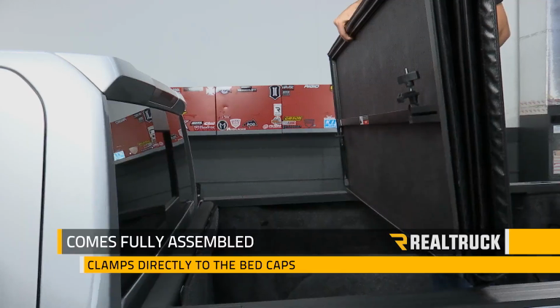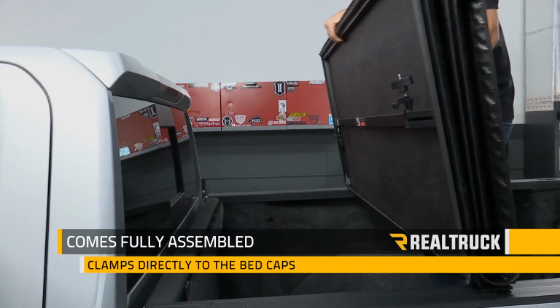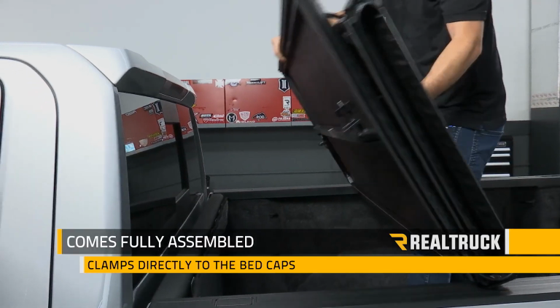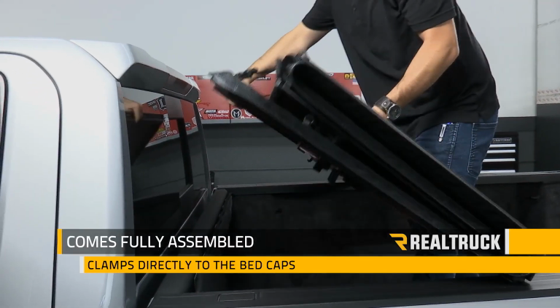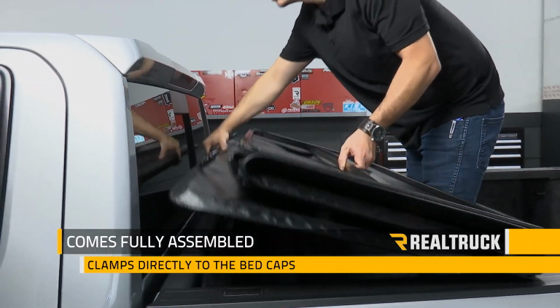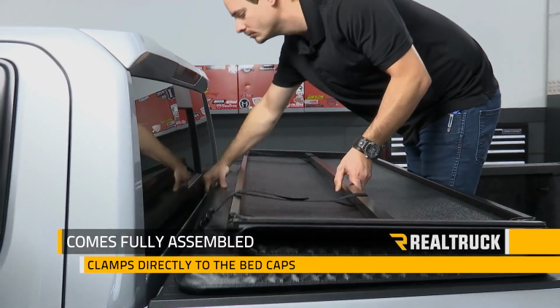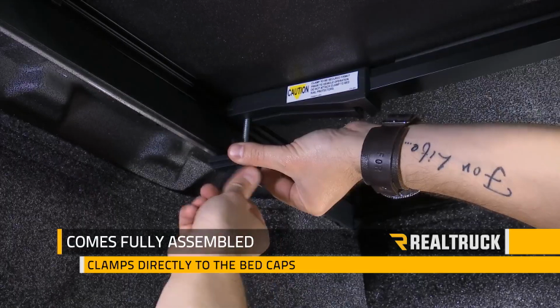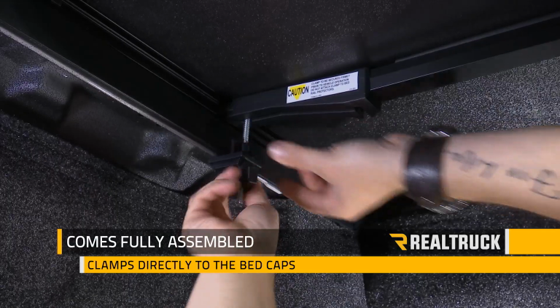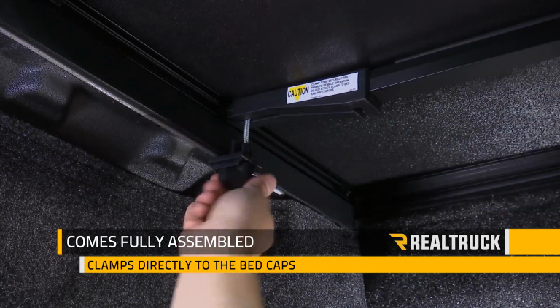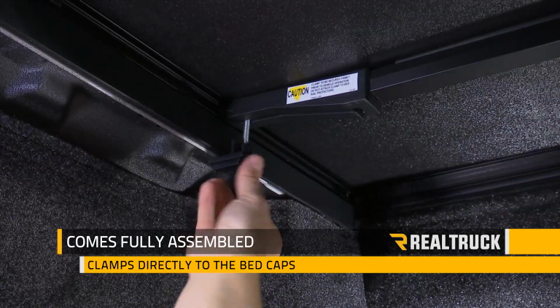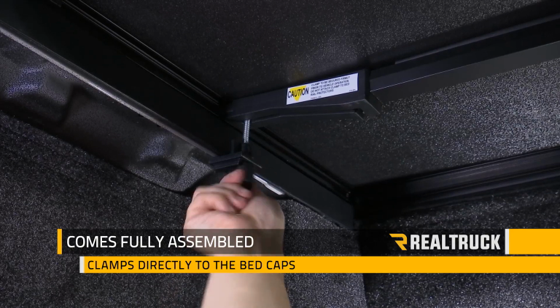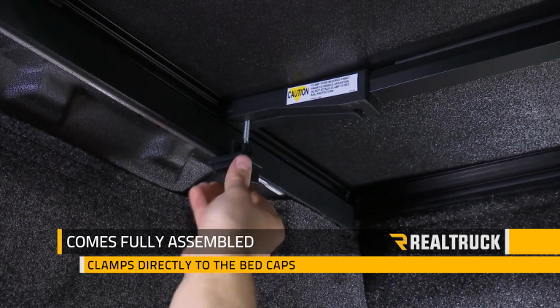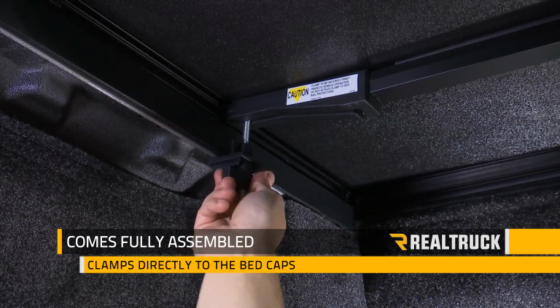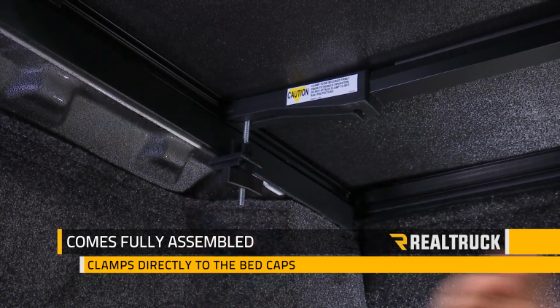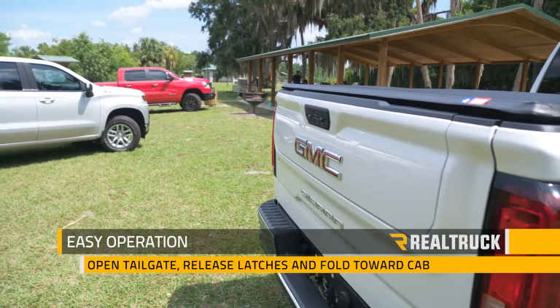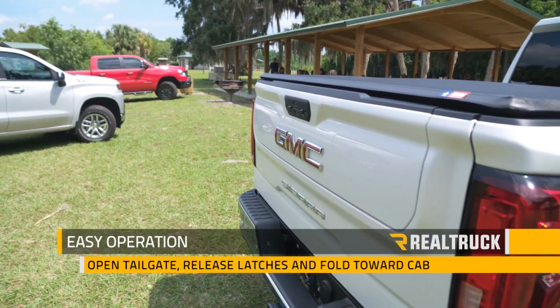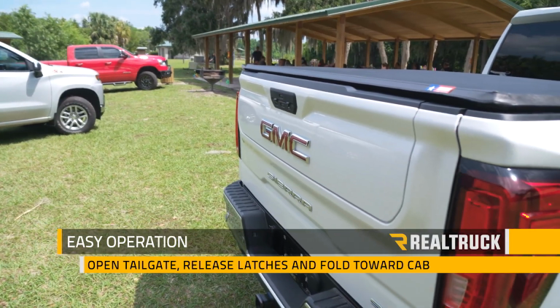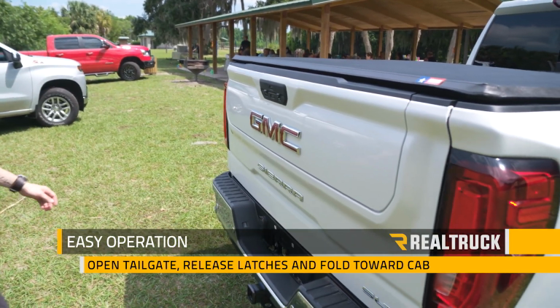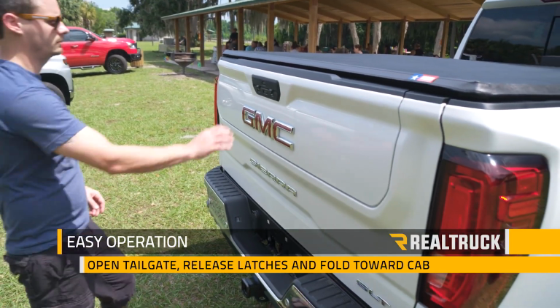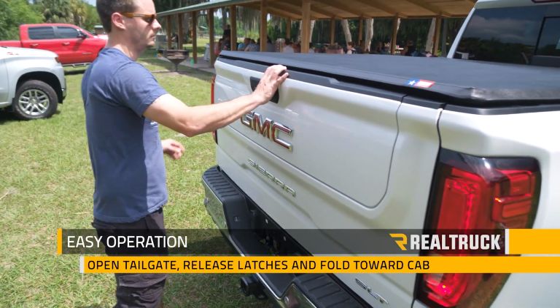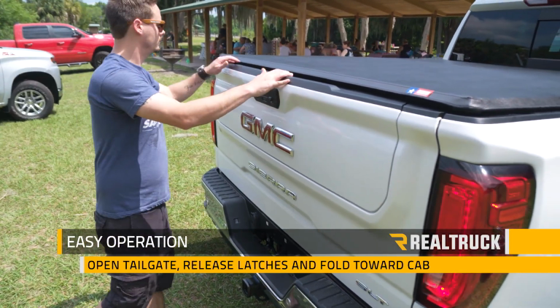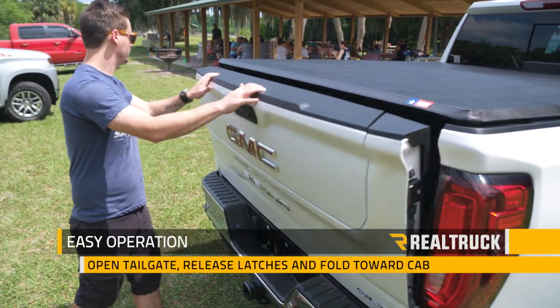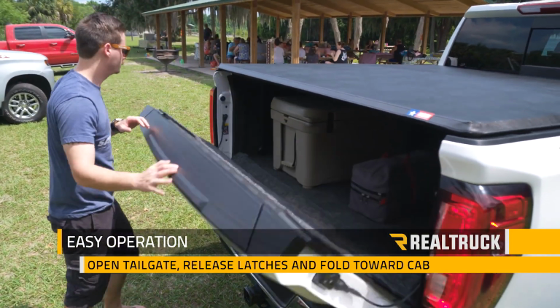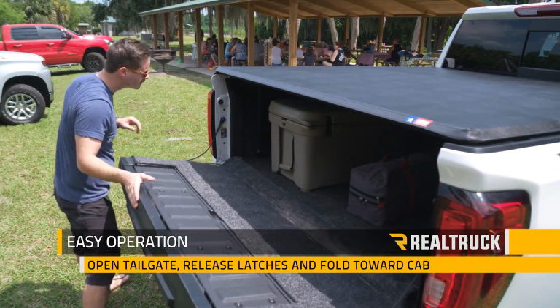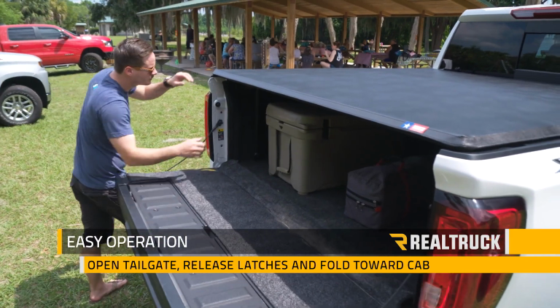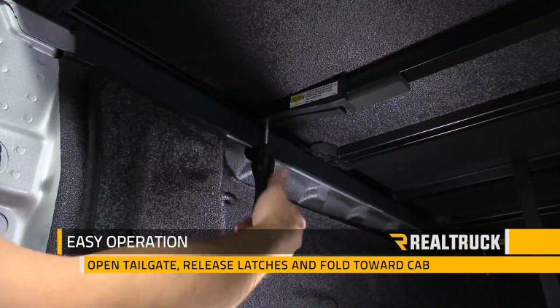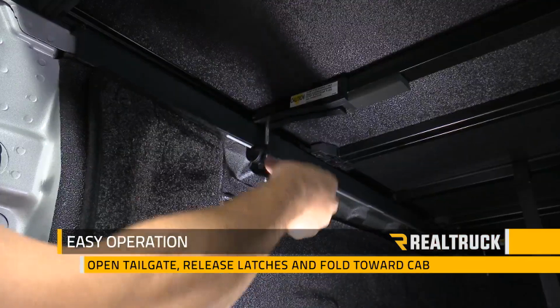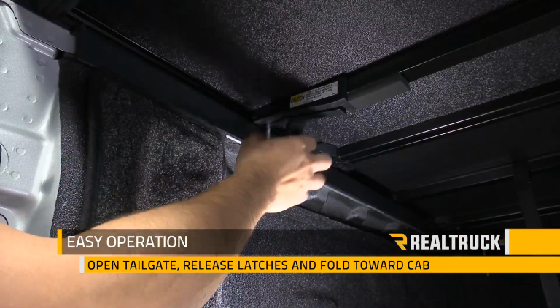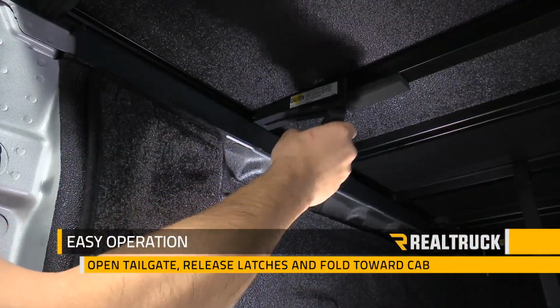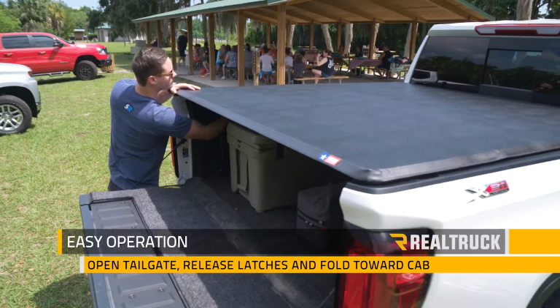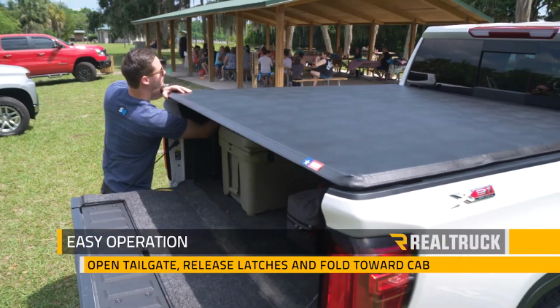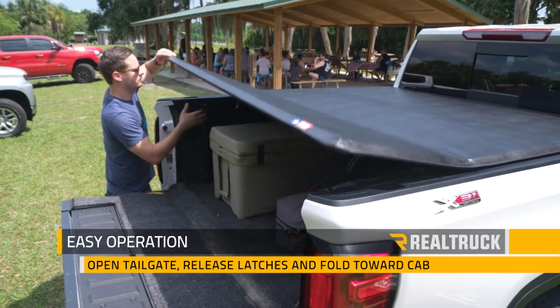The cover arrives completely assembled and most applications clamp directly to your bed caps. Opening the cover is easy: first open the tailgate, reach in and disengage the latches on each side, and fold the cover forward two times.